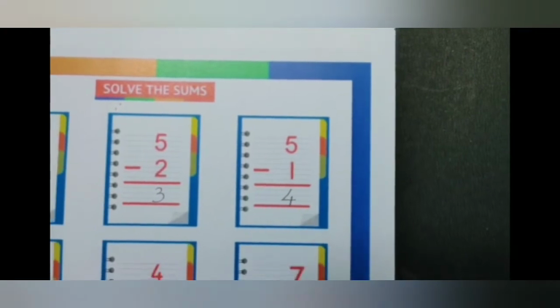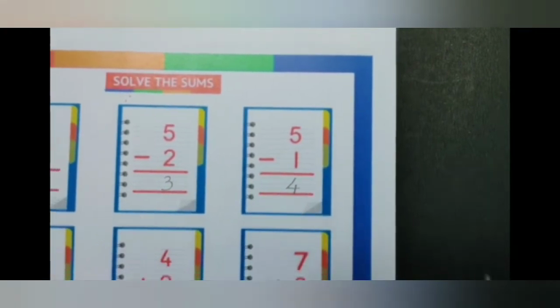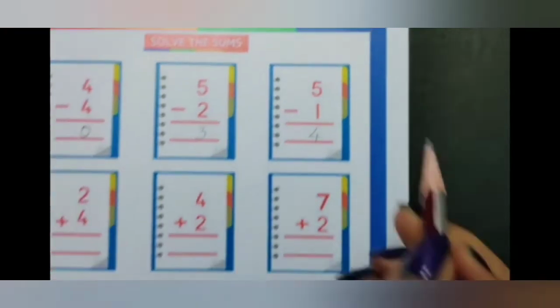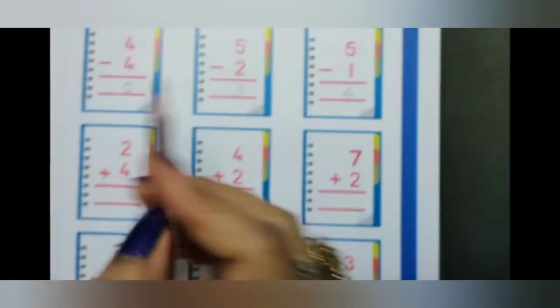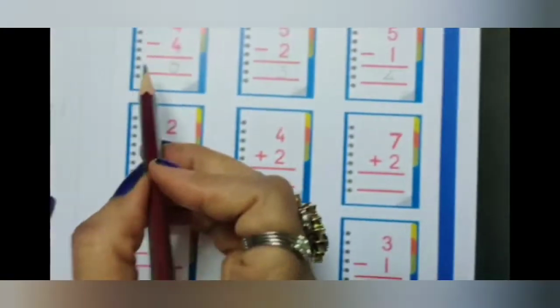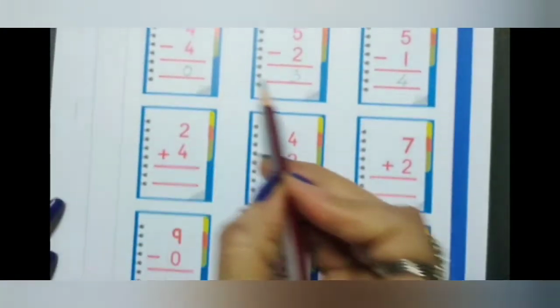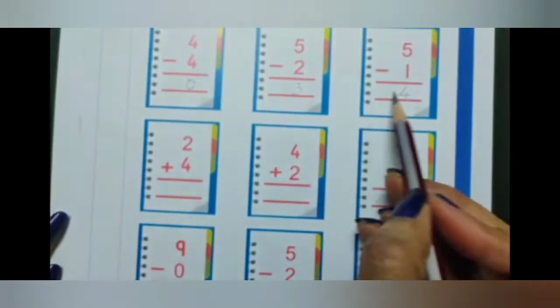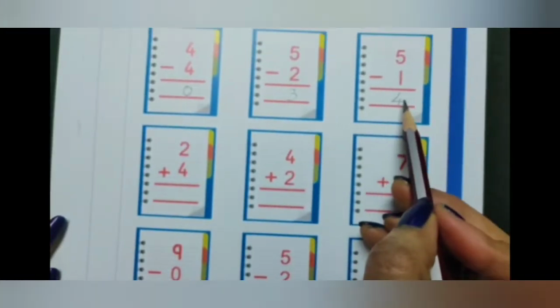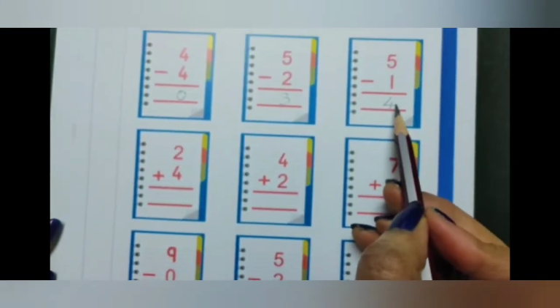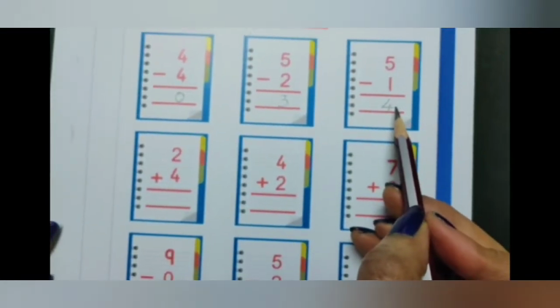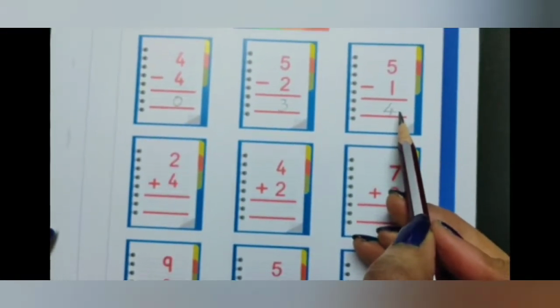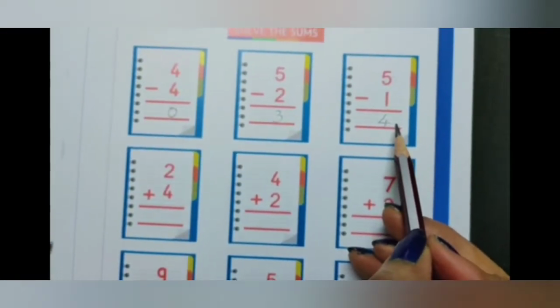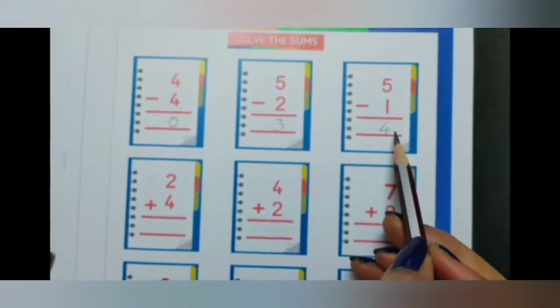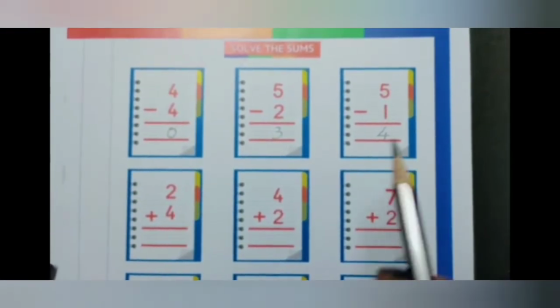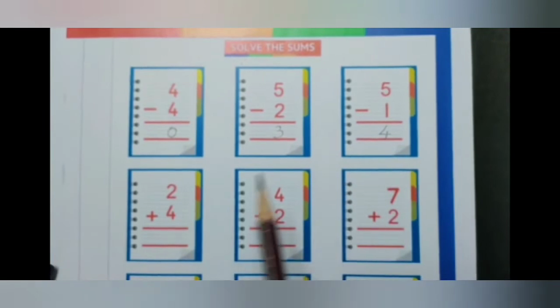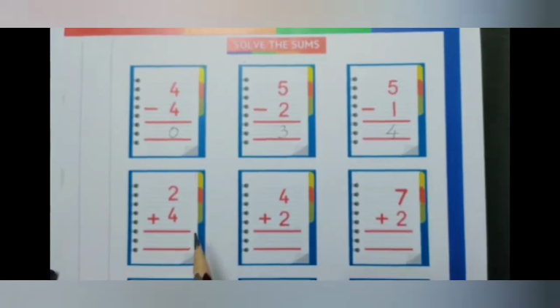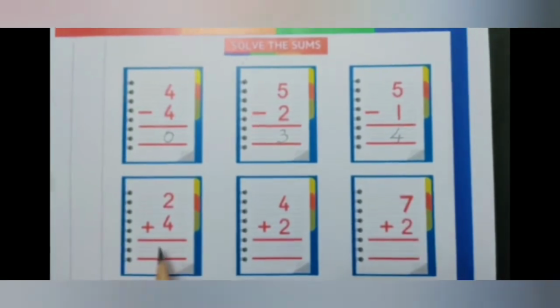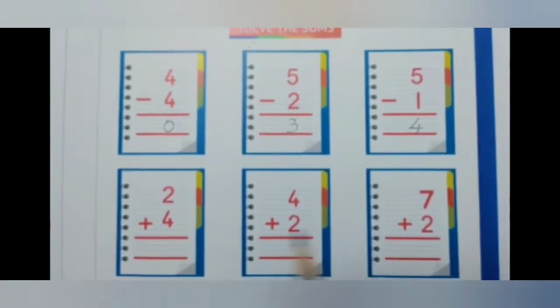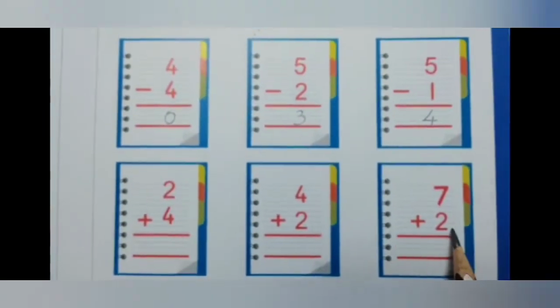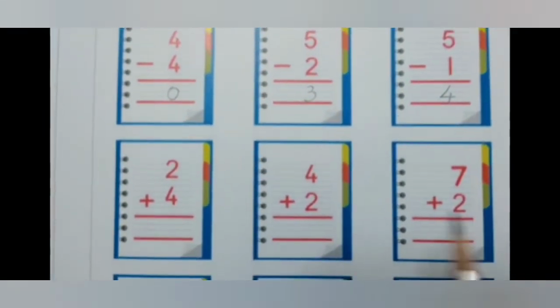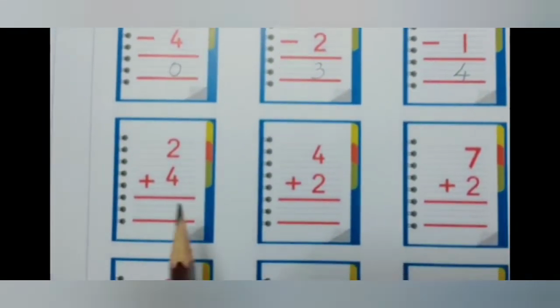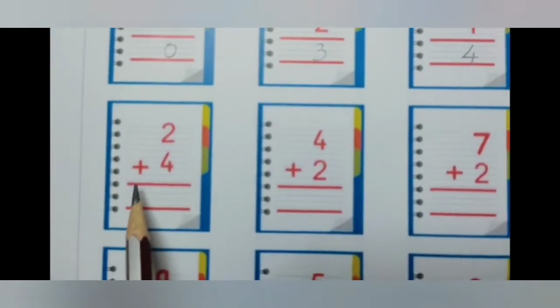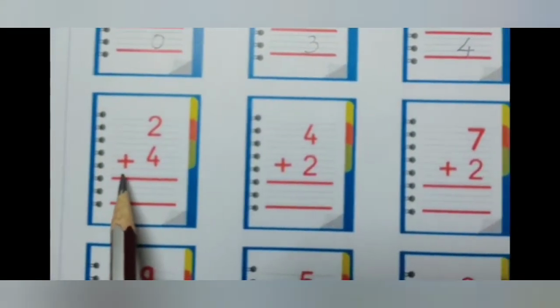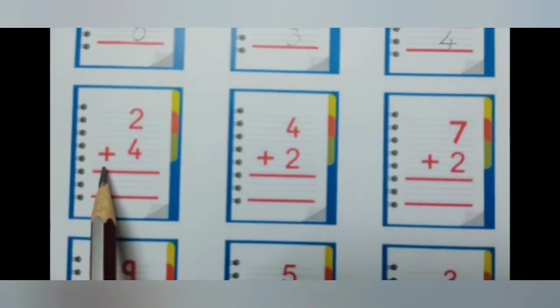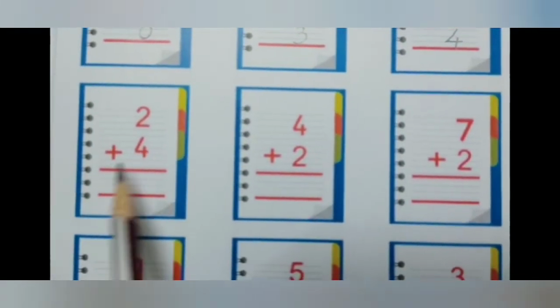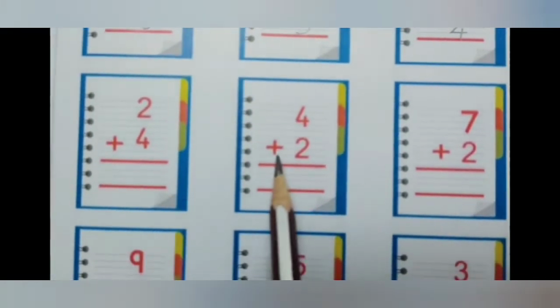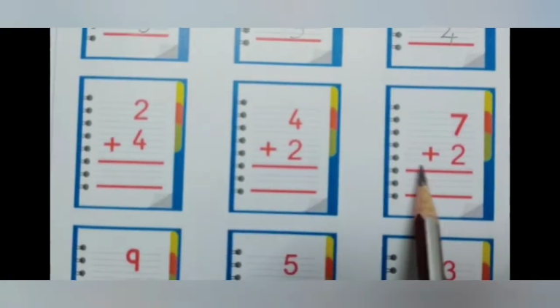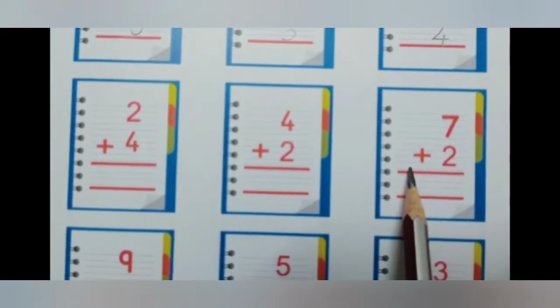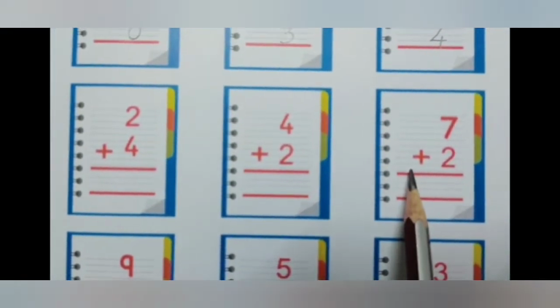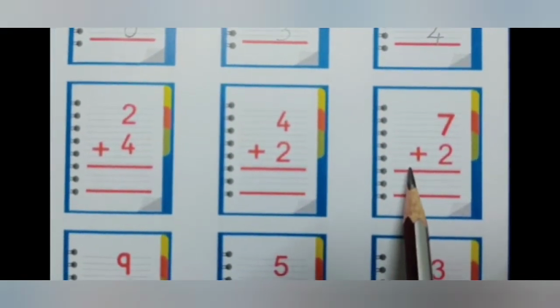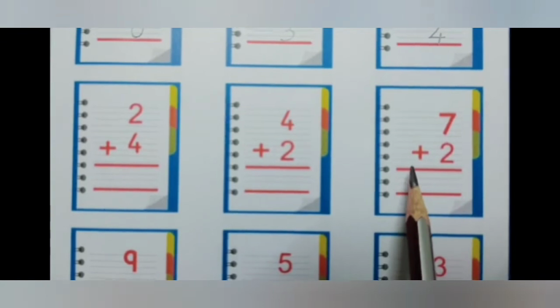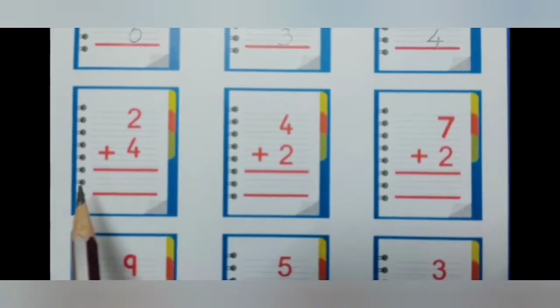So those were all subtraction sums. Now we will do addition sums. Can you see the sign? Plus. Plus means addition.